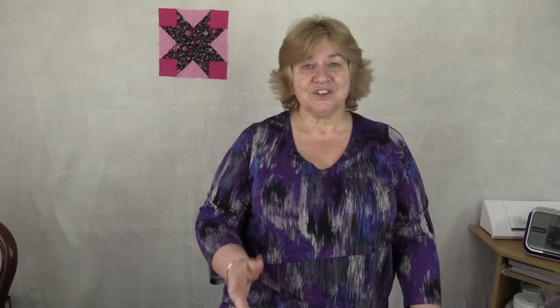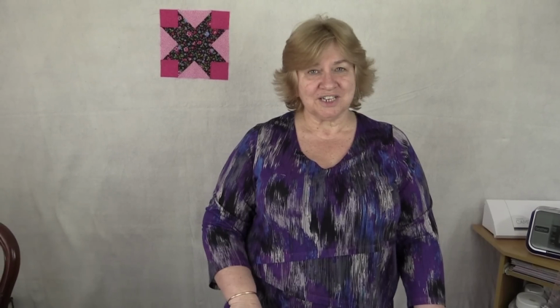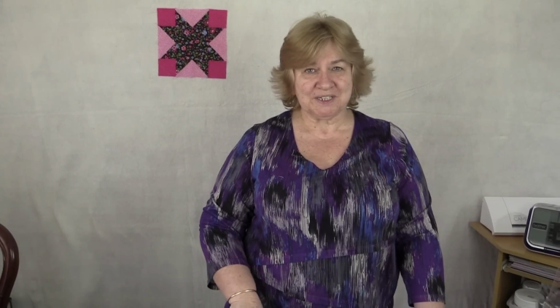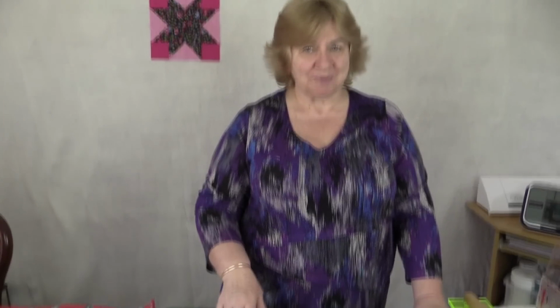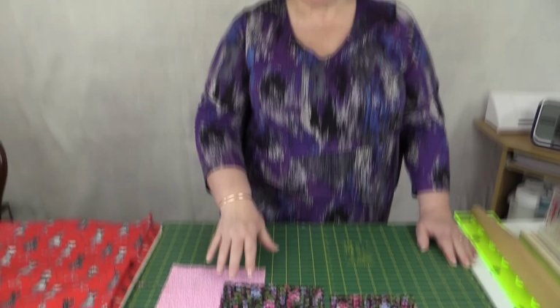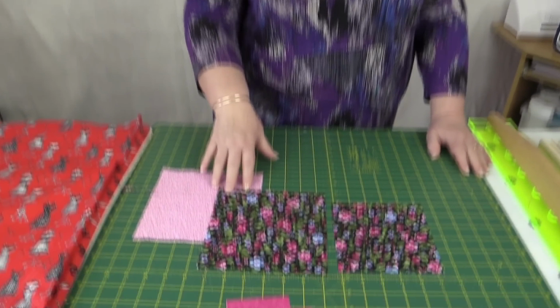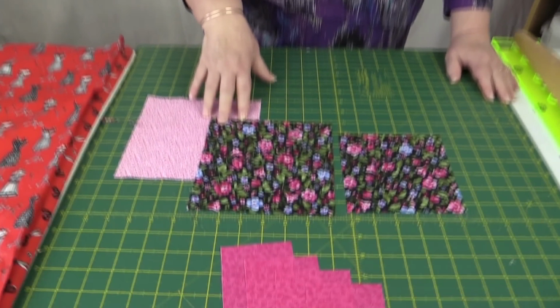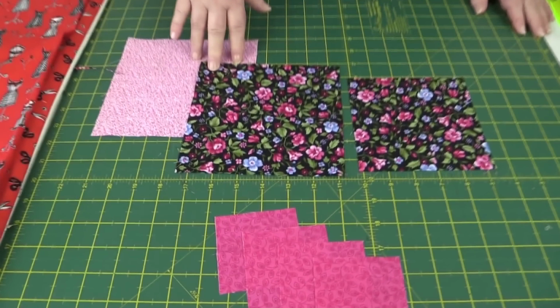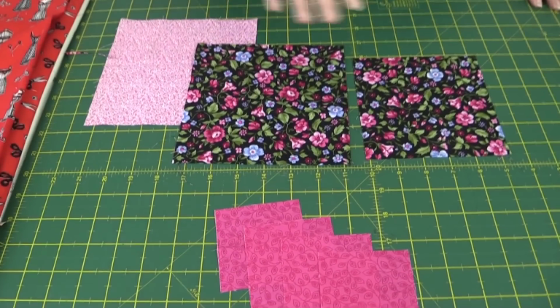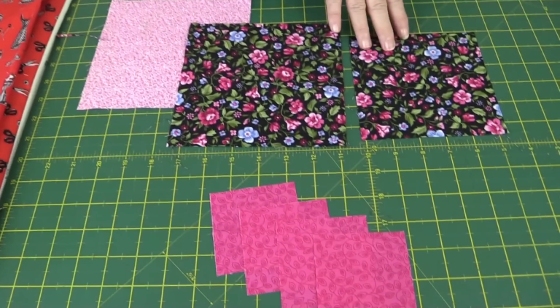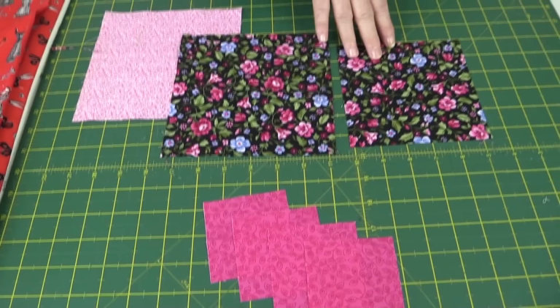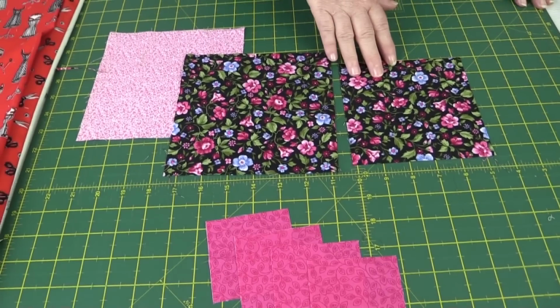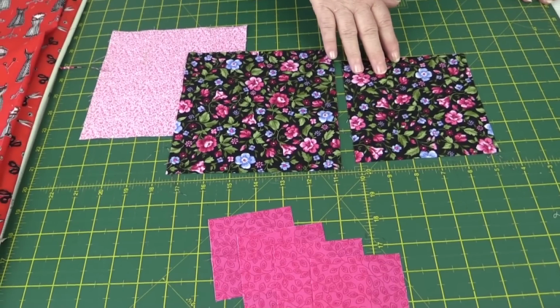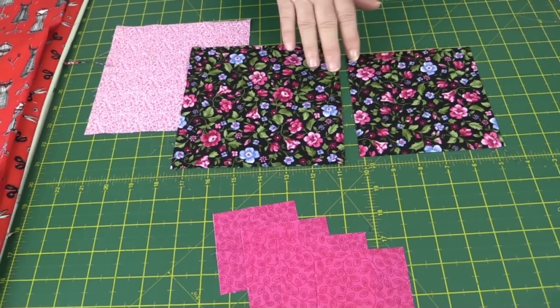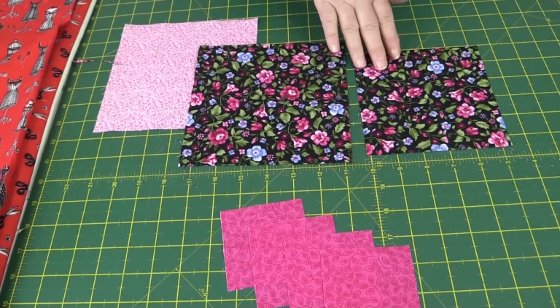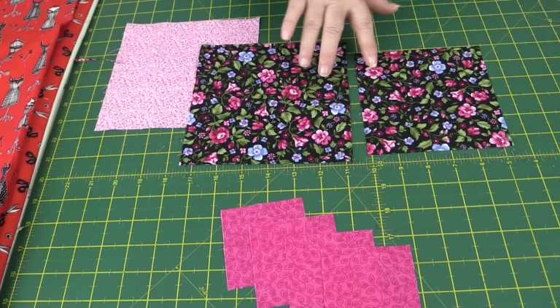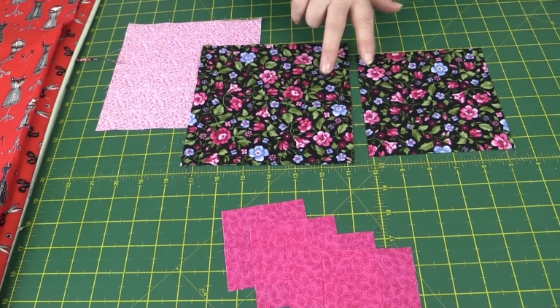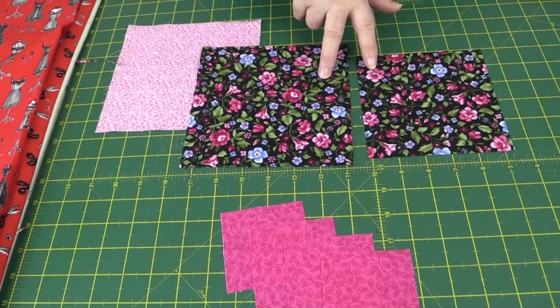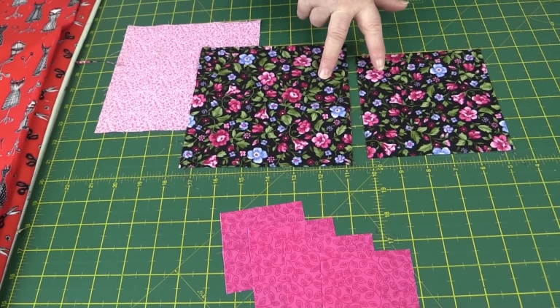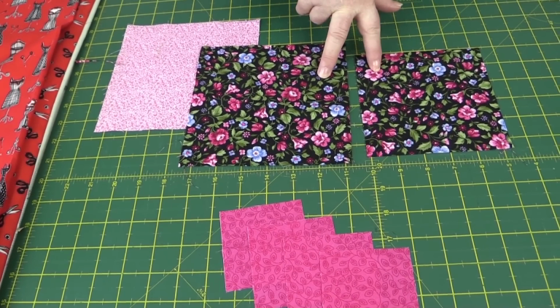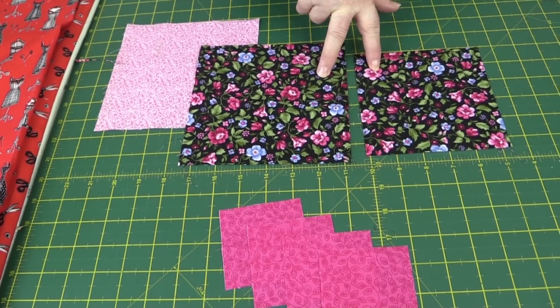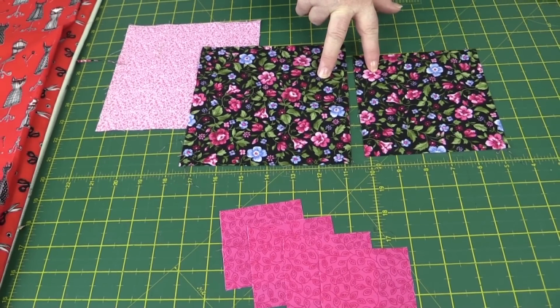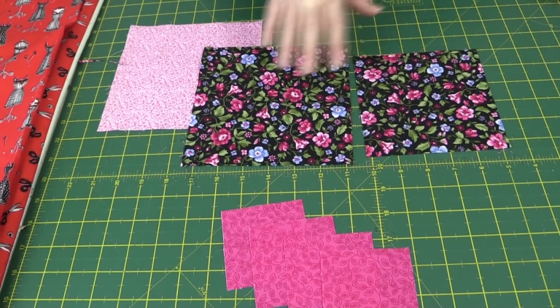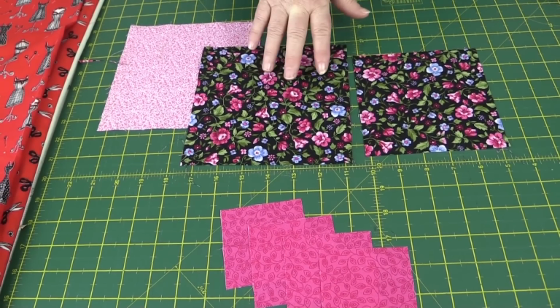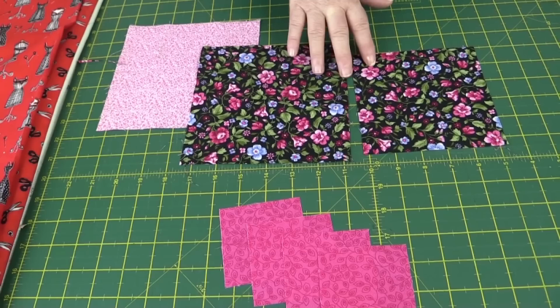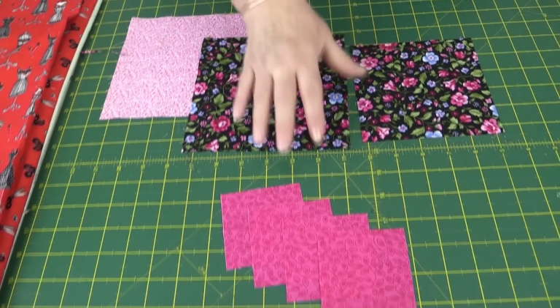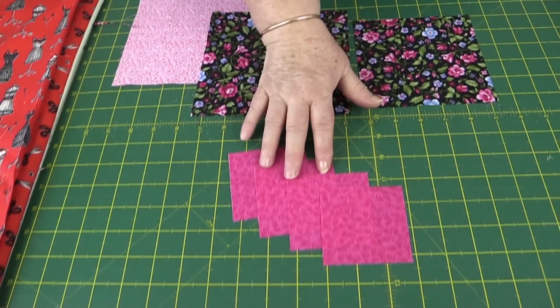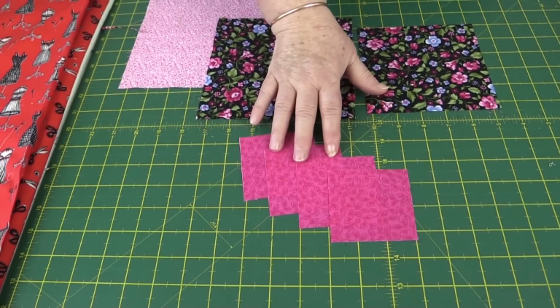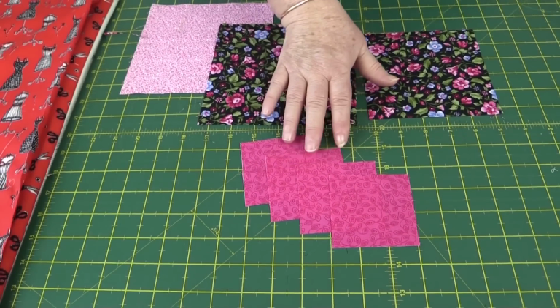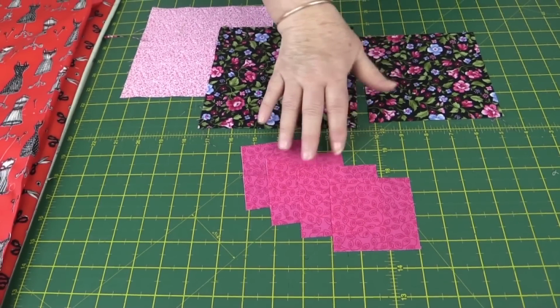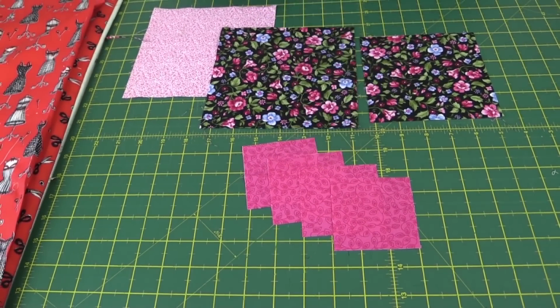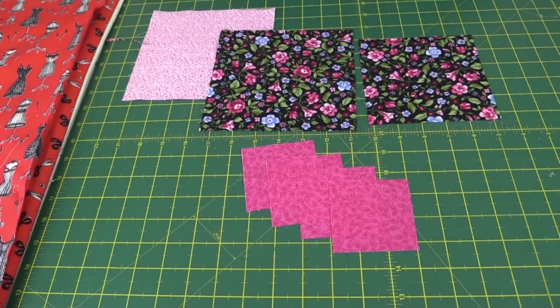You're going to need two pieces of fabric that measure six and three quarter inches. You'll need a piece of fabric that's five and a half inches, and you need to make sure that one of these pieces and this piece match because they're going to form the star. Then you want four pieces for the corners that are three inches square.